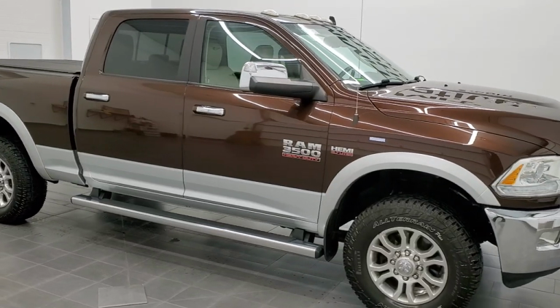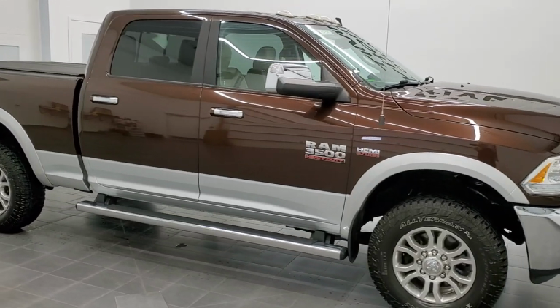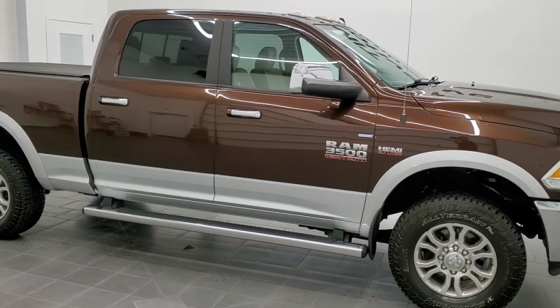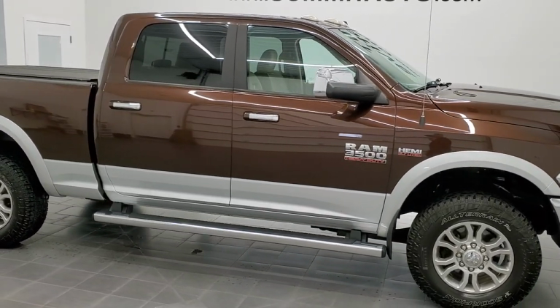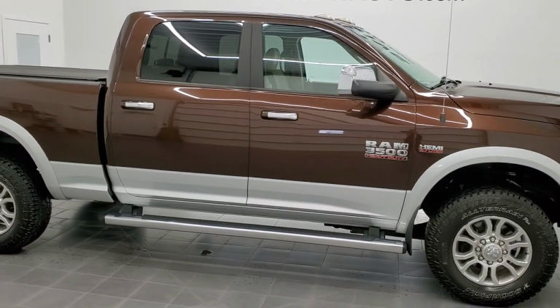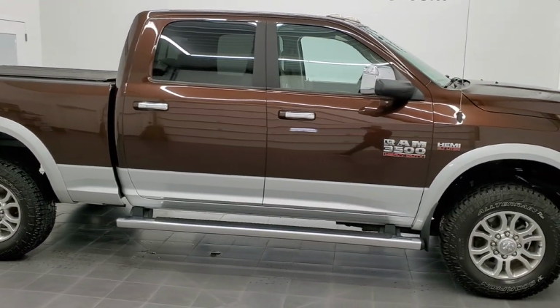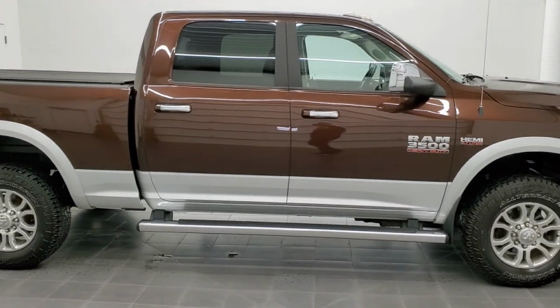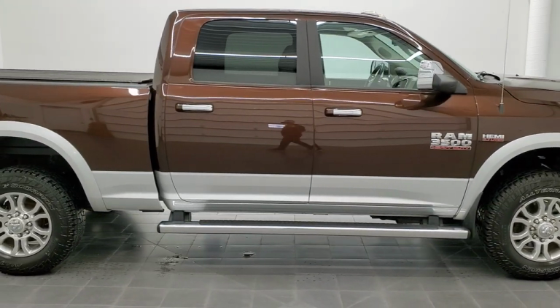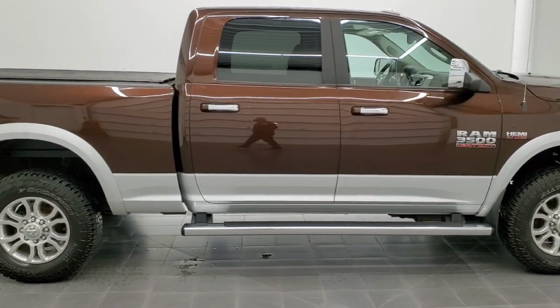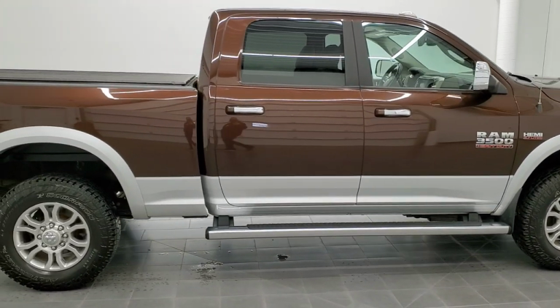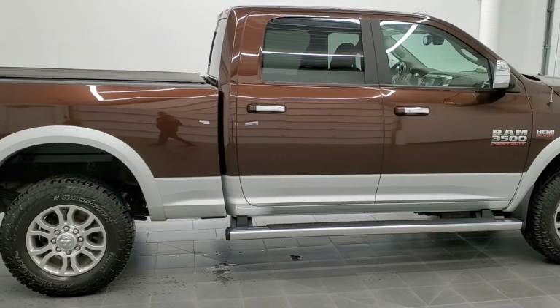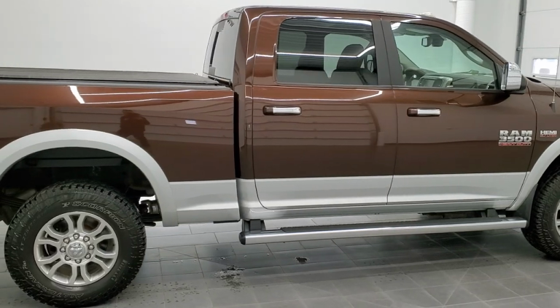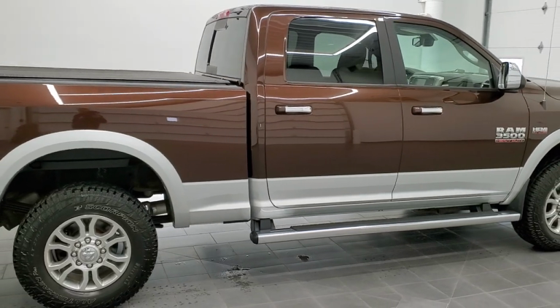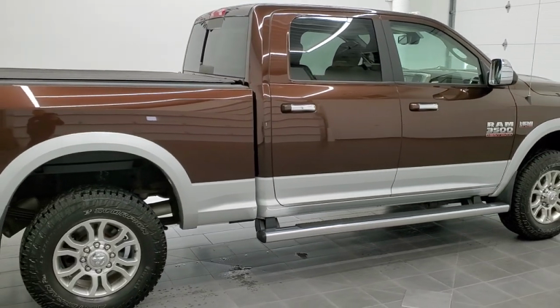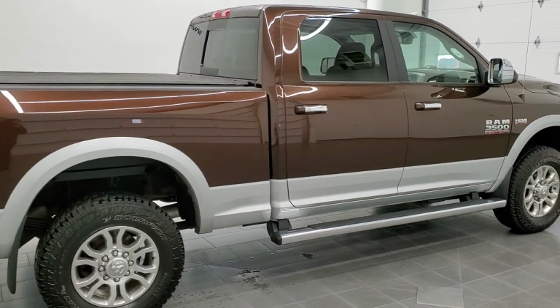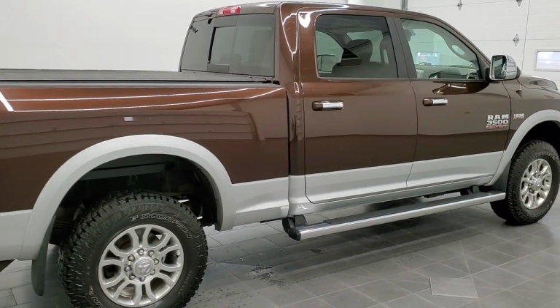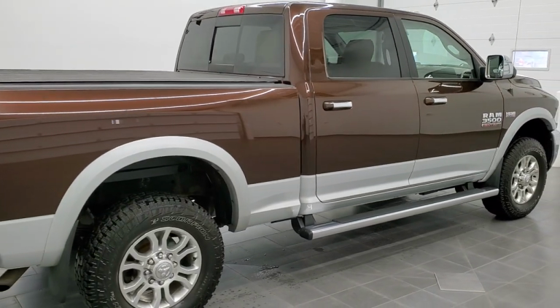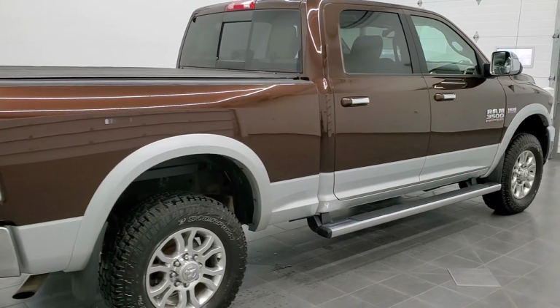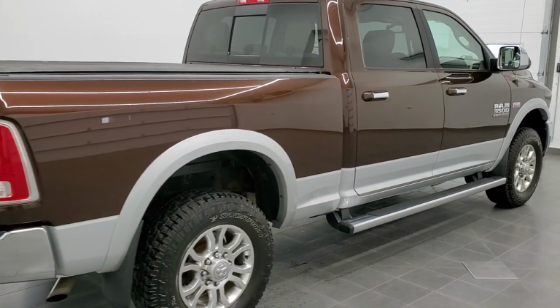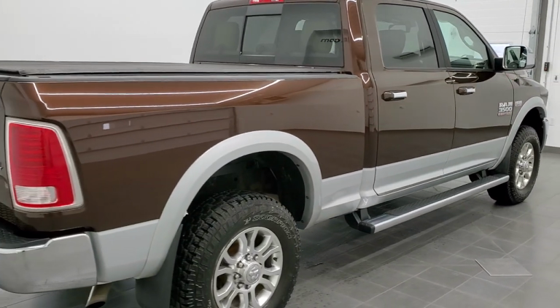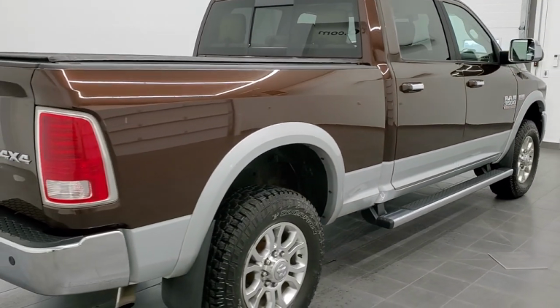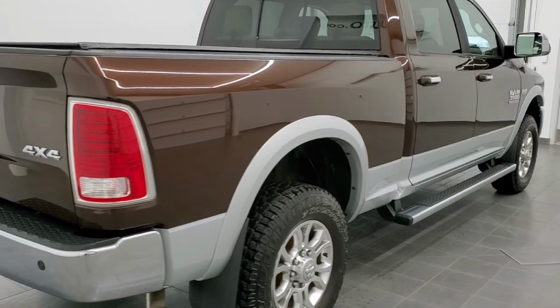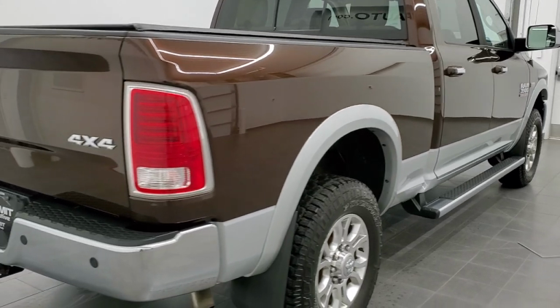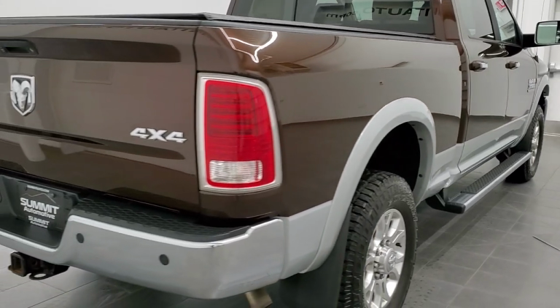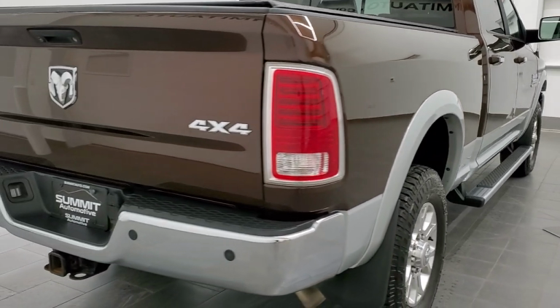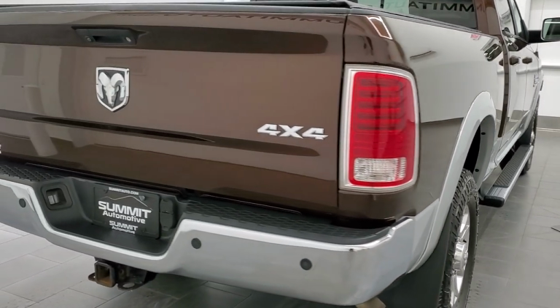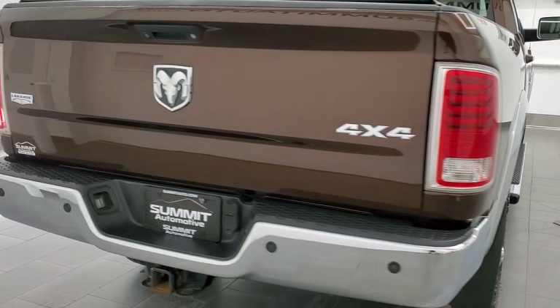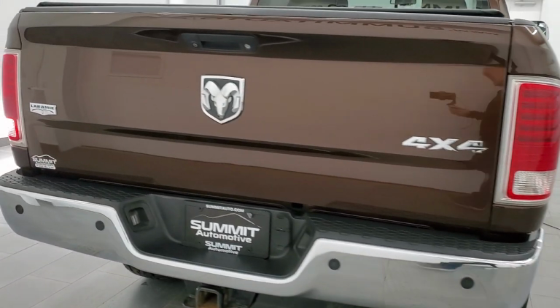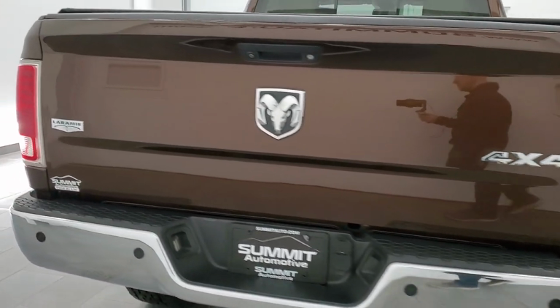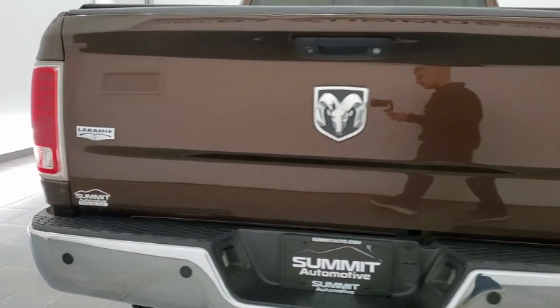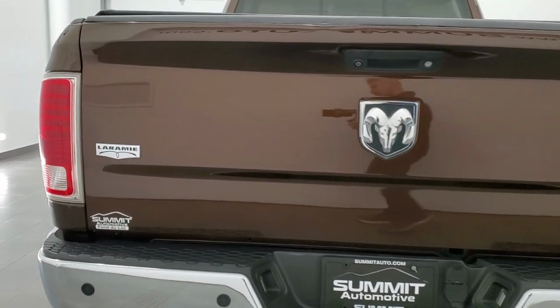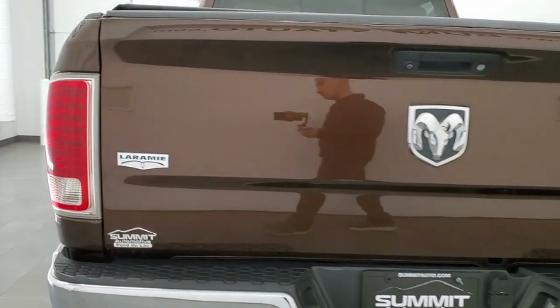Hey, this is Brett and this 2014 Ram 3500 Crew Cab Short Box Single Rear Wheel Laramie is stock number 12424ZA. We're here at Summit Automotive in Fond du Lac, Wisconsin, your new and used heavy duty truck and Ram headquarters.